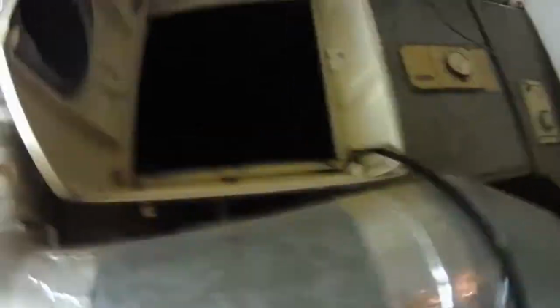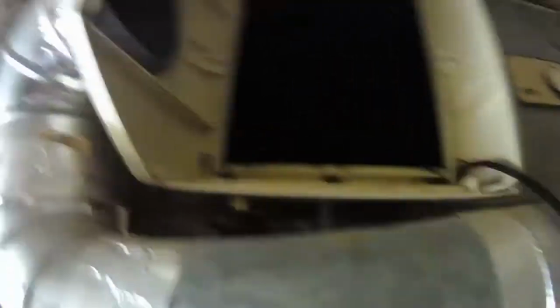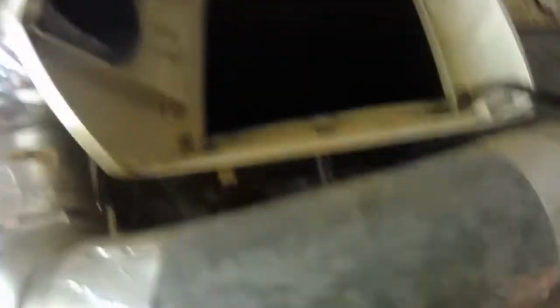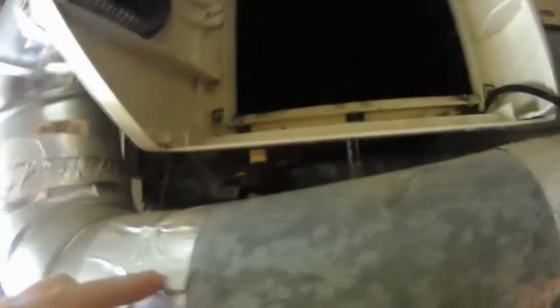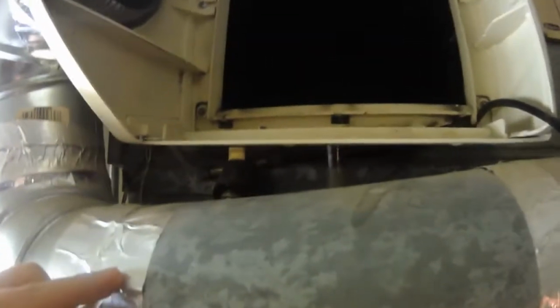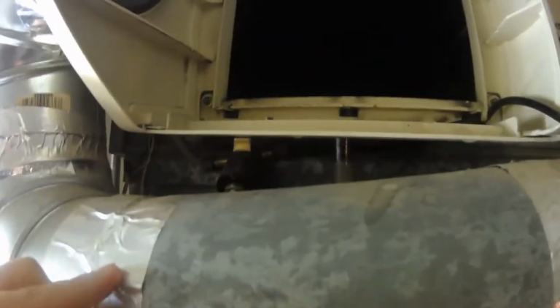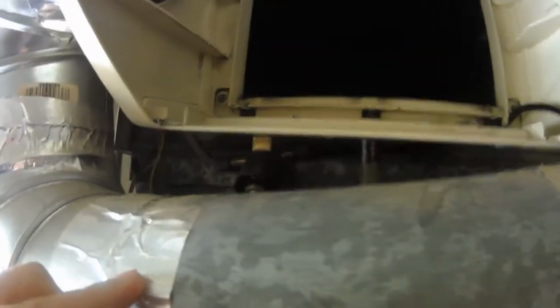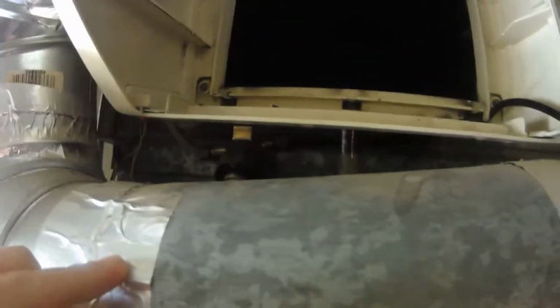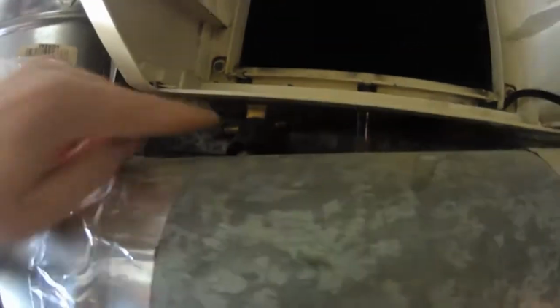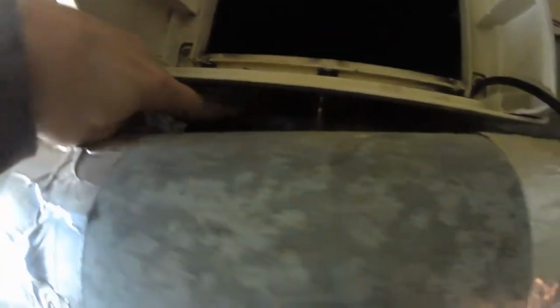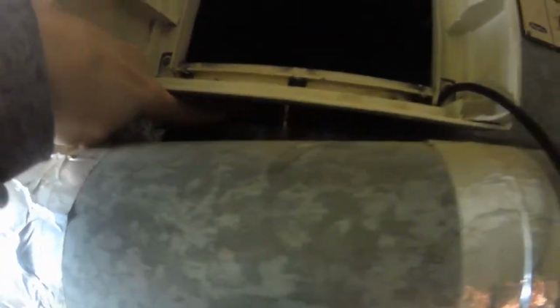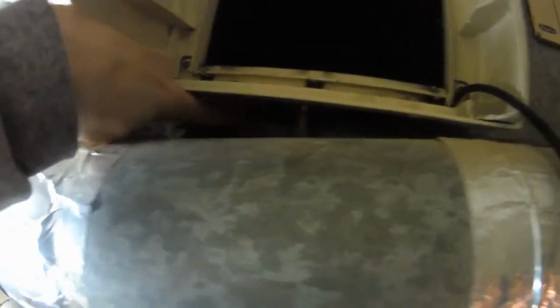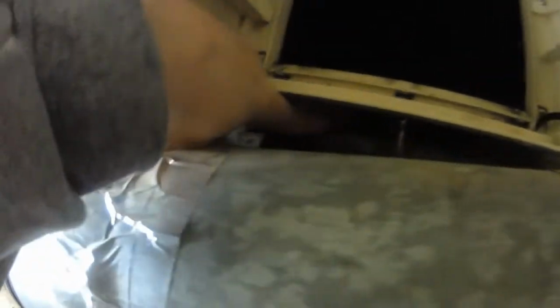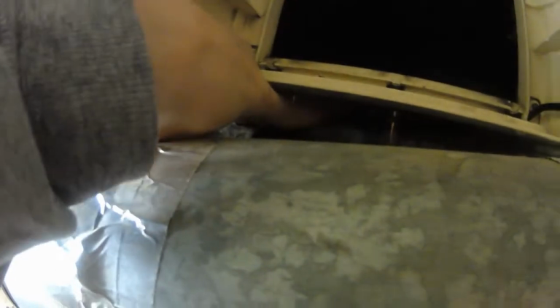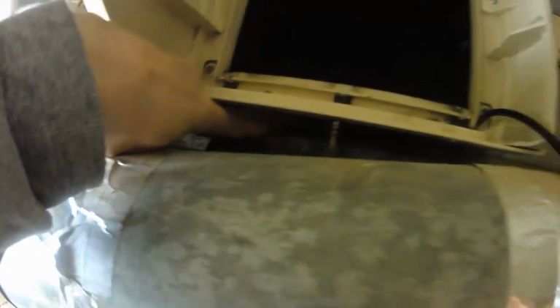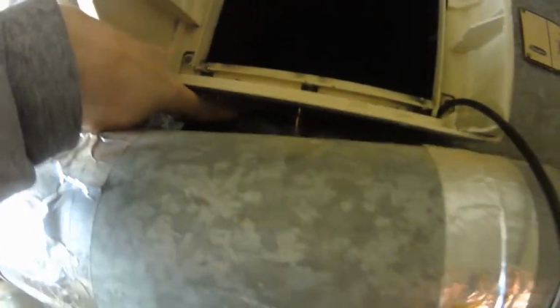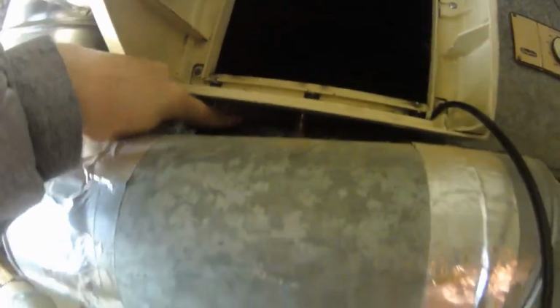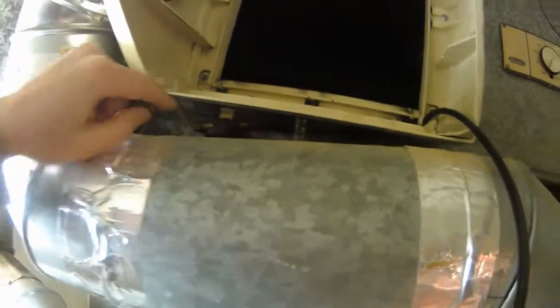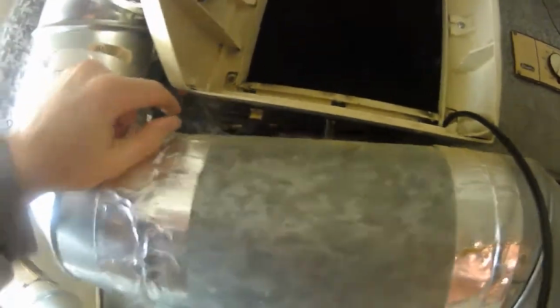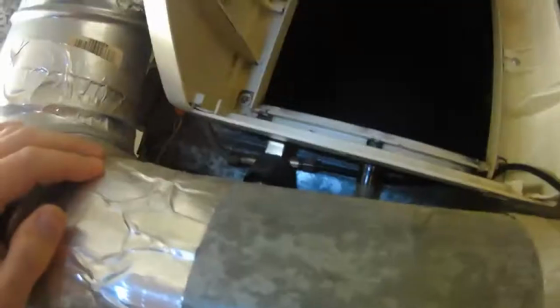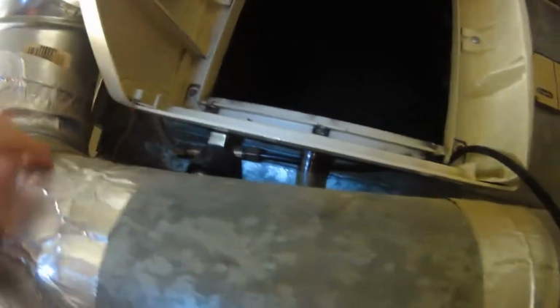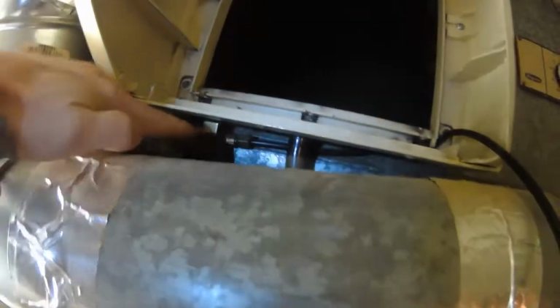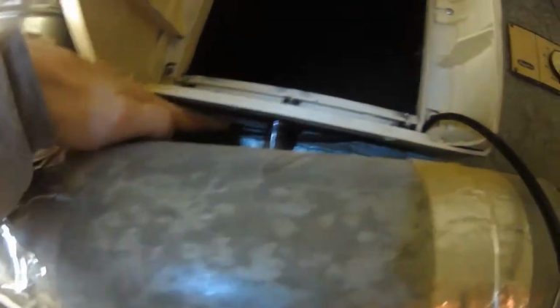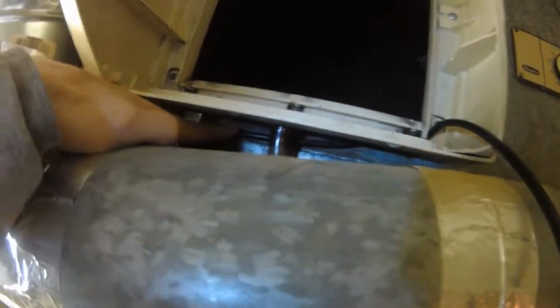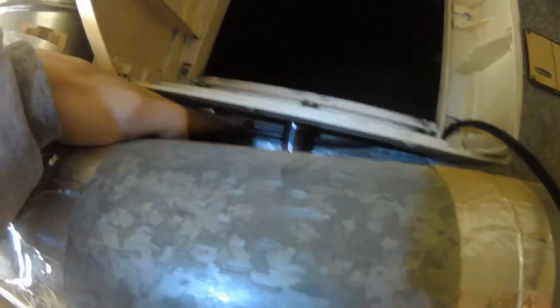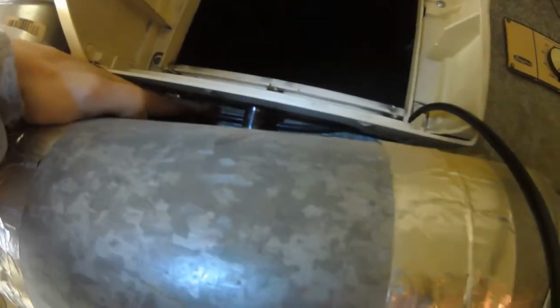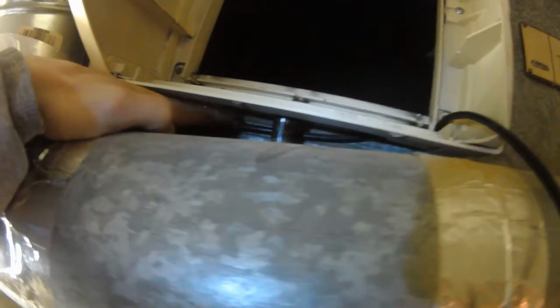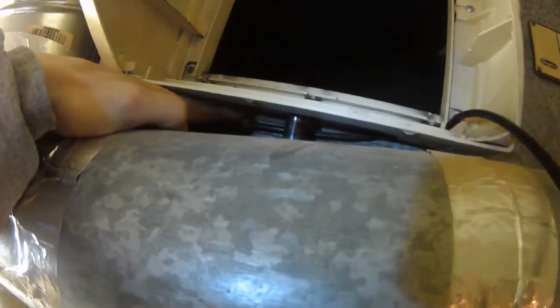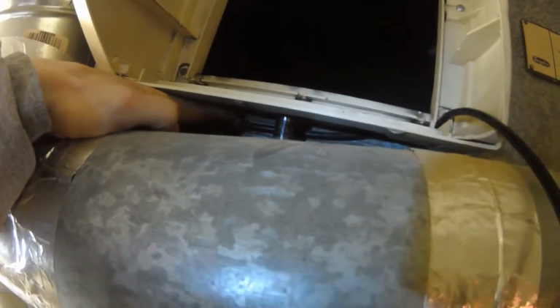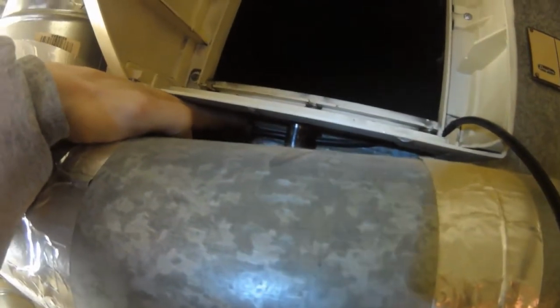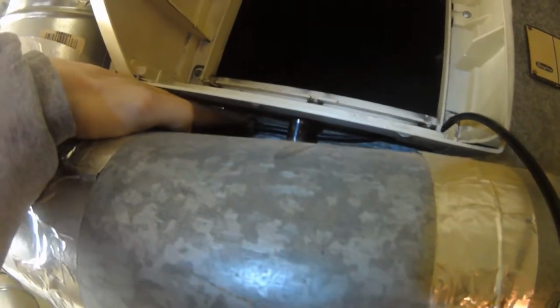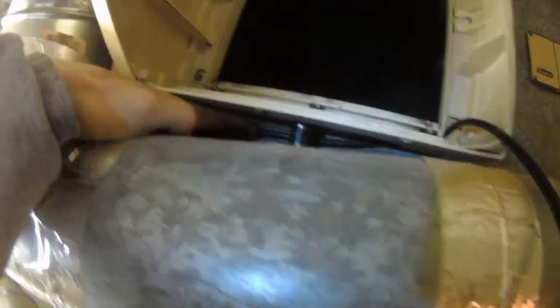I'm not sure how well you can see, but this is the line, and this is the piece we need to replace. This is the beginning of the line, and we need to replace it.